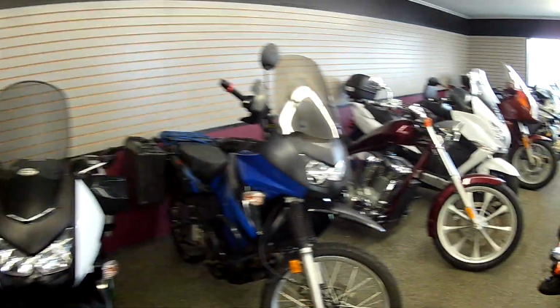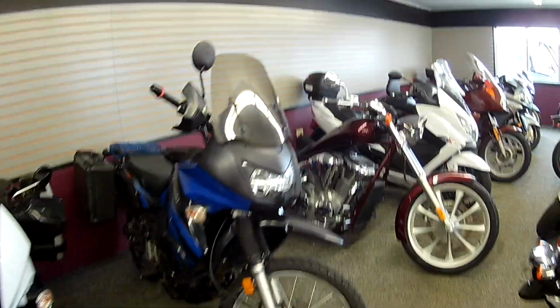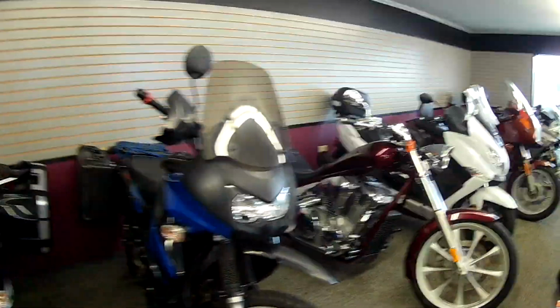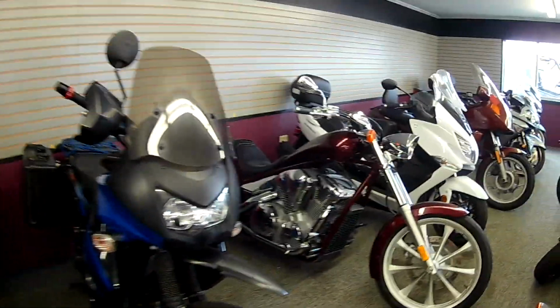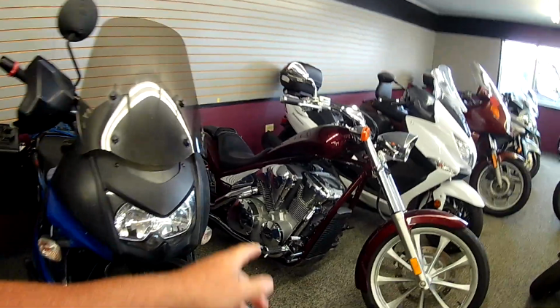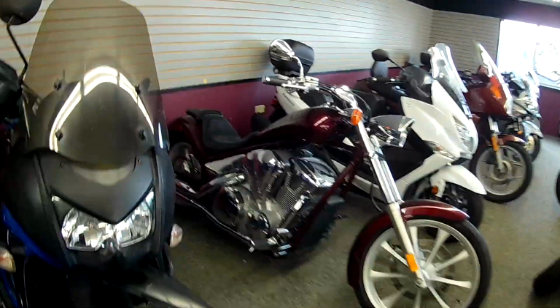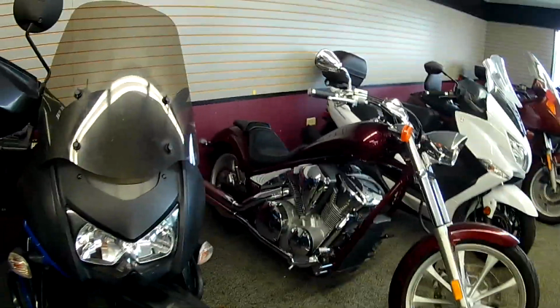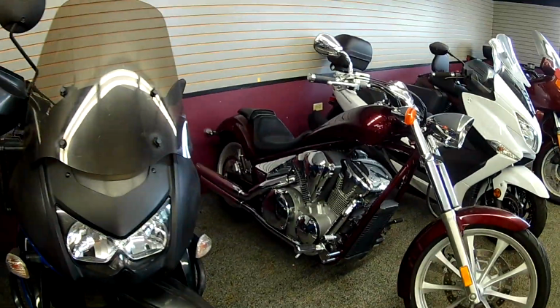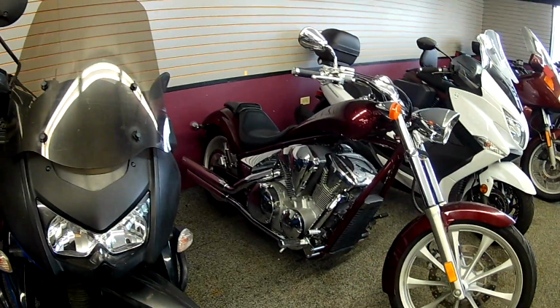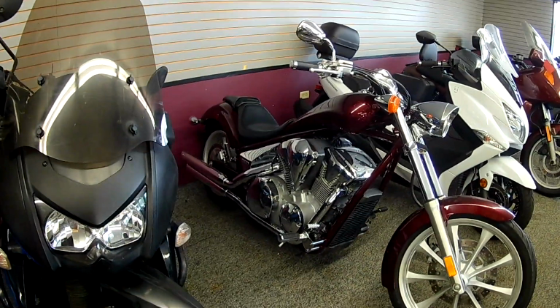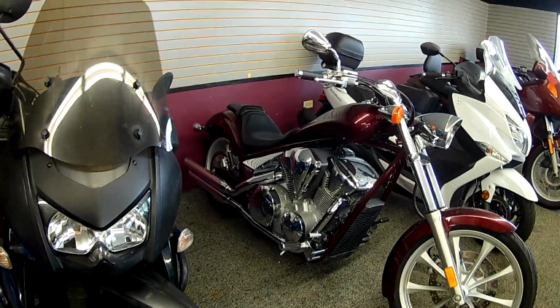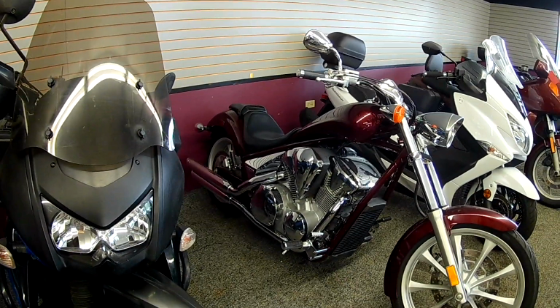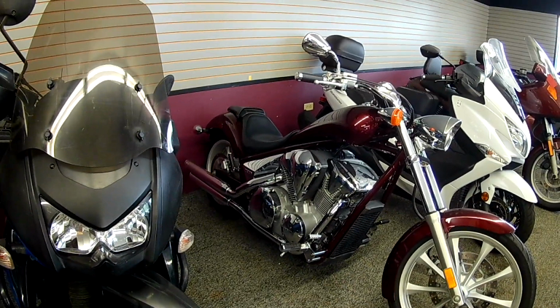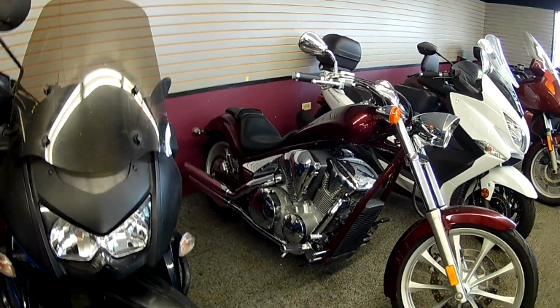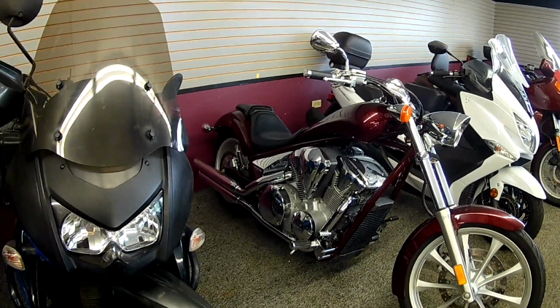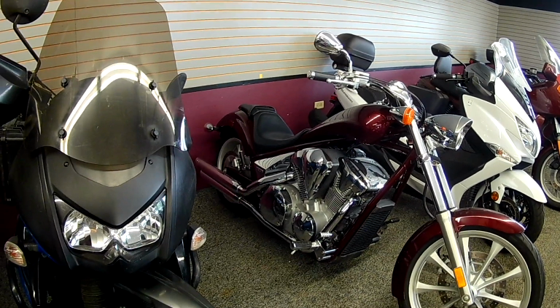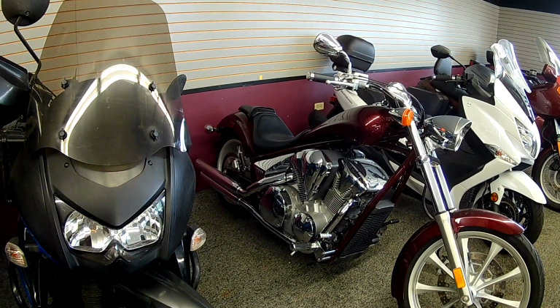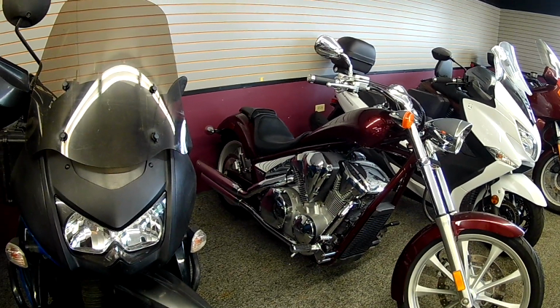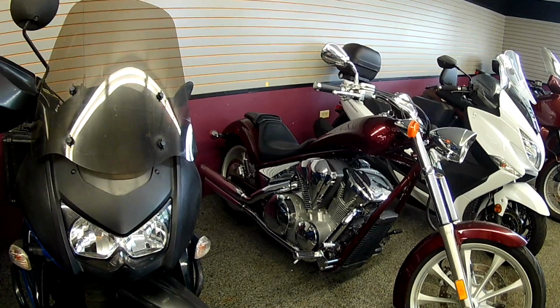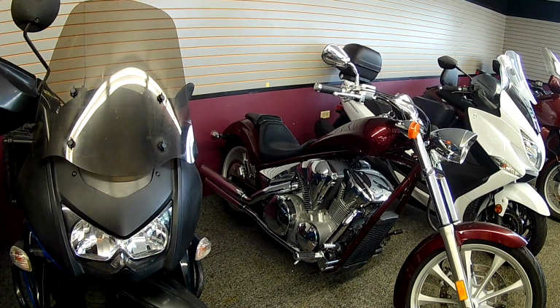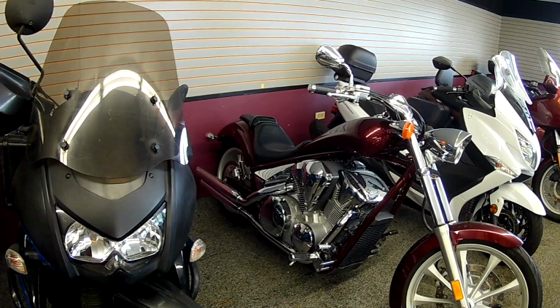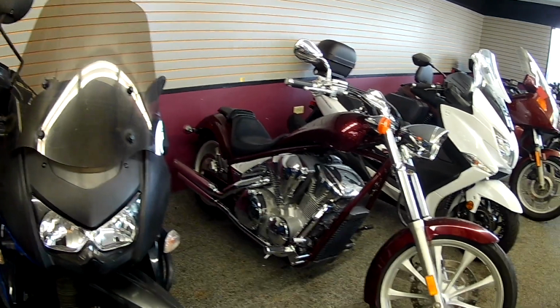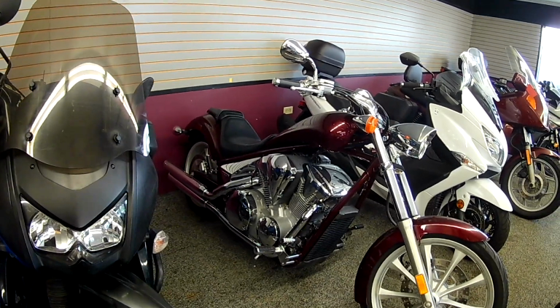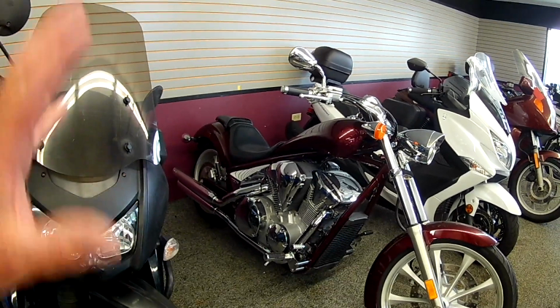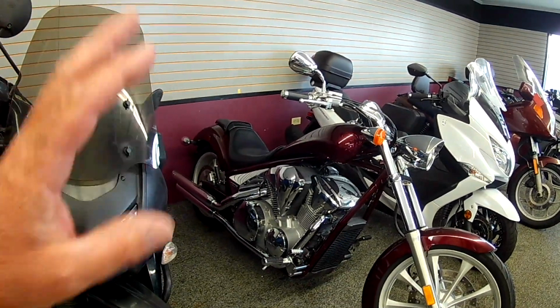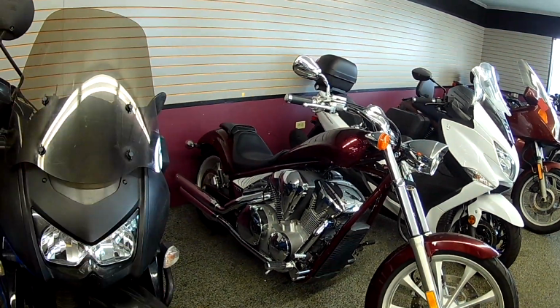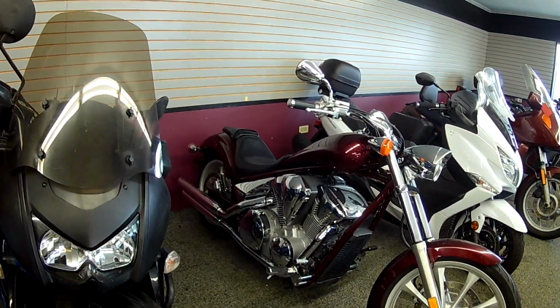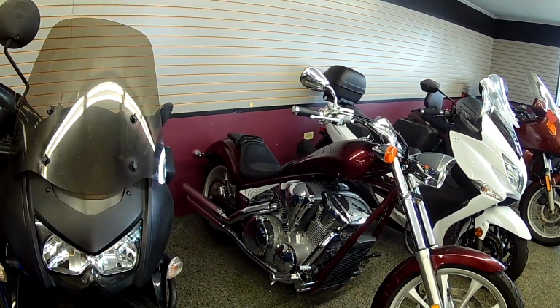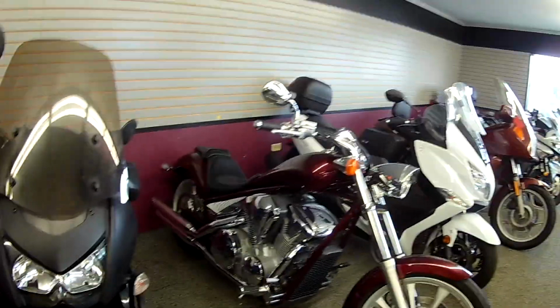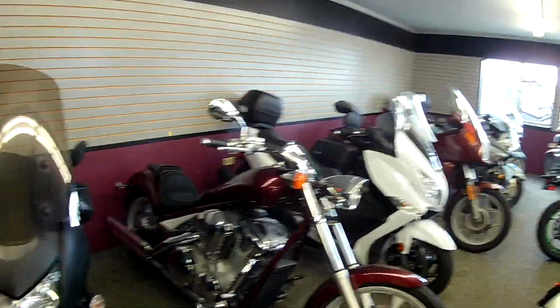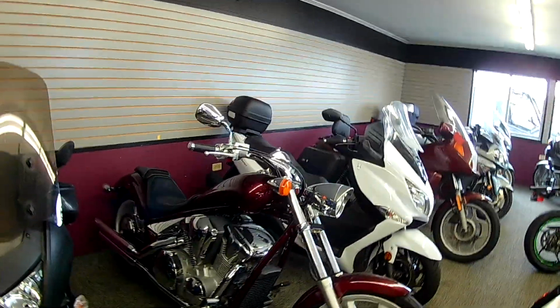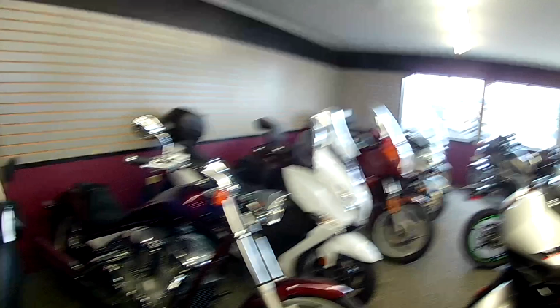And a custom by Honda — okay, that's a Fury. They've got a Fury in stock. It's kind of a wineberry. So we need to get to the Honda section.